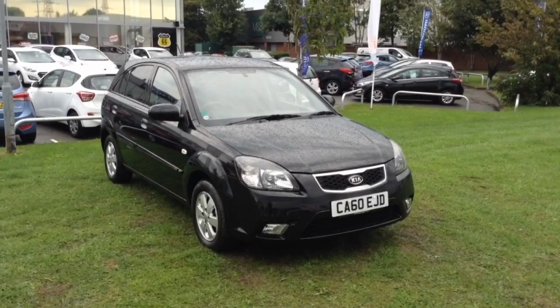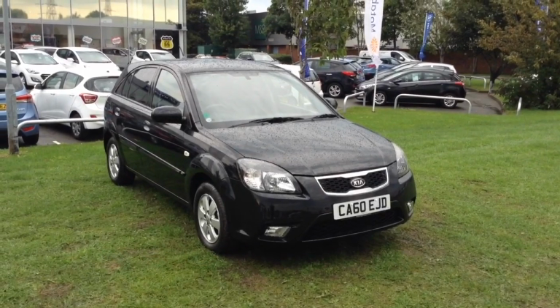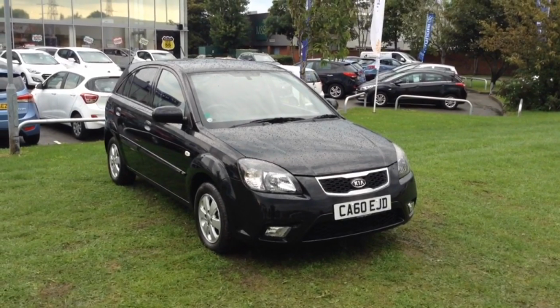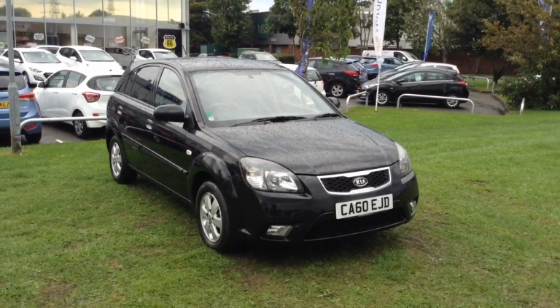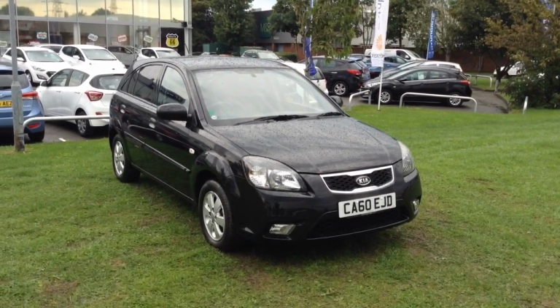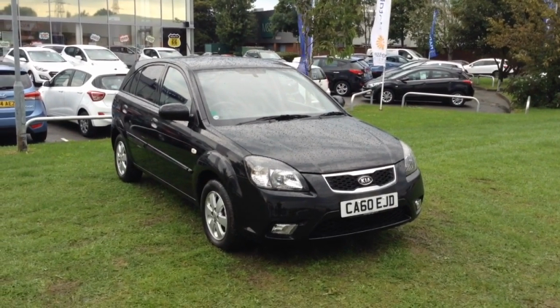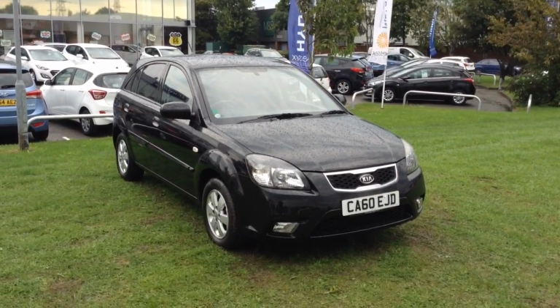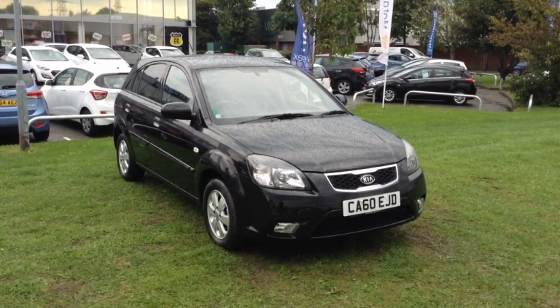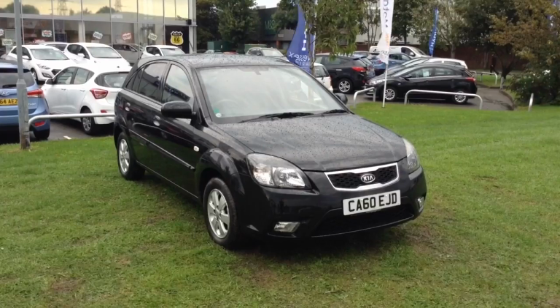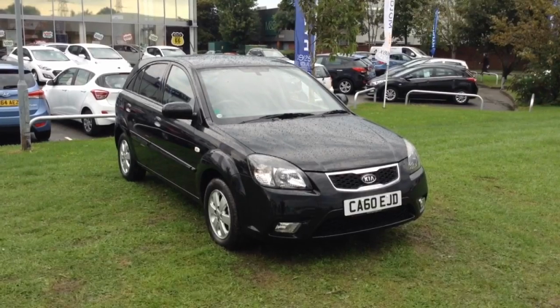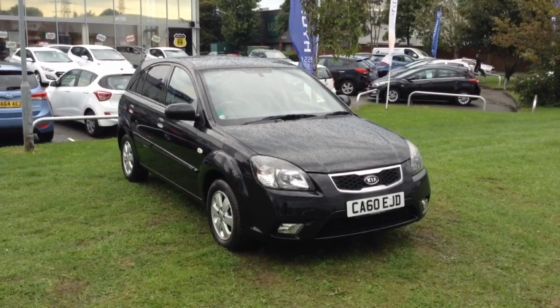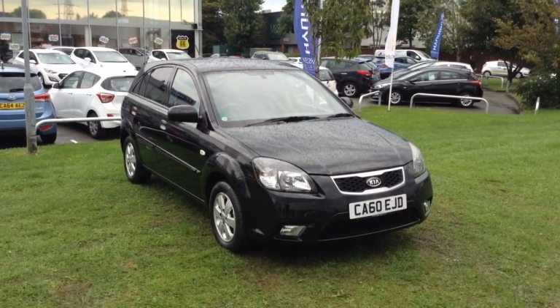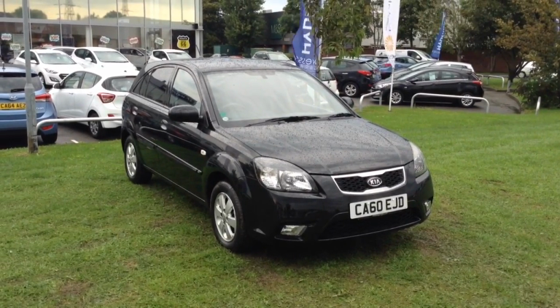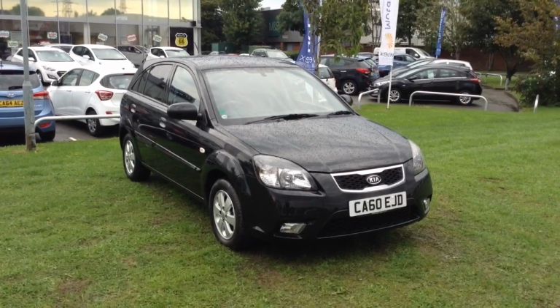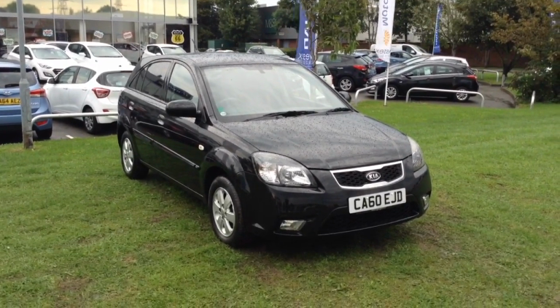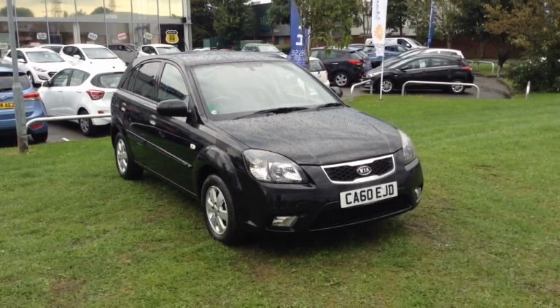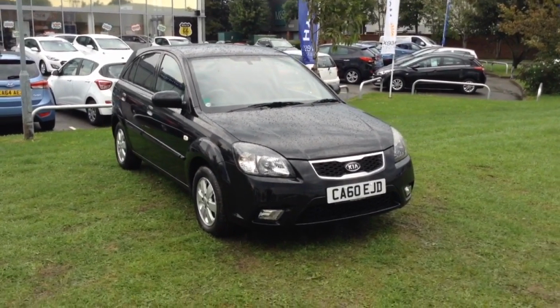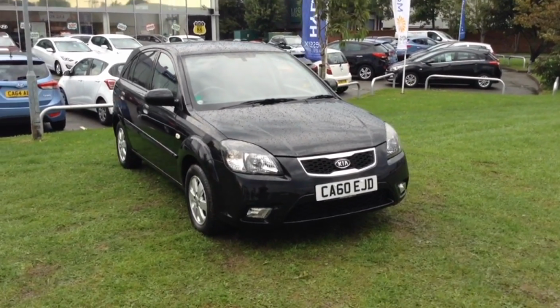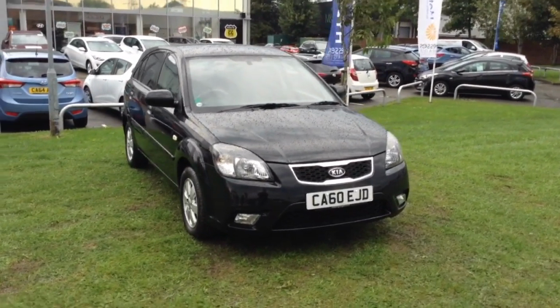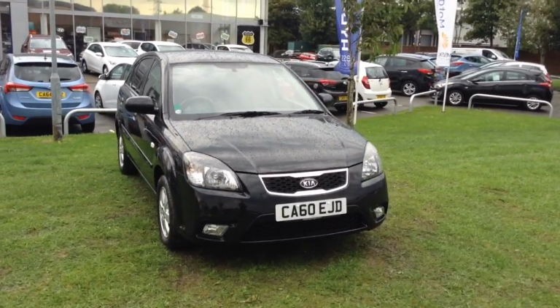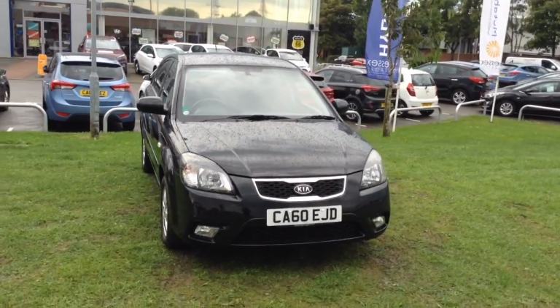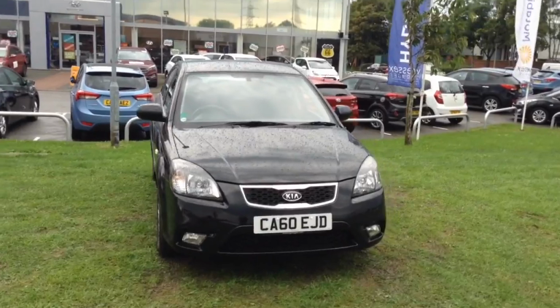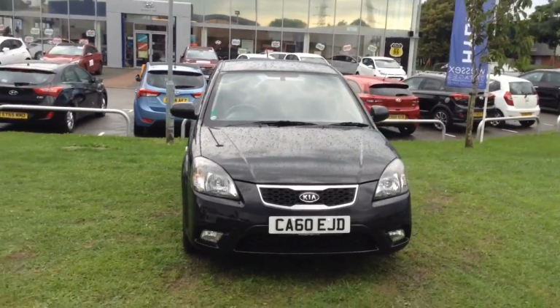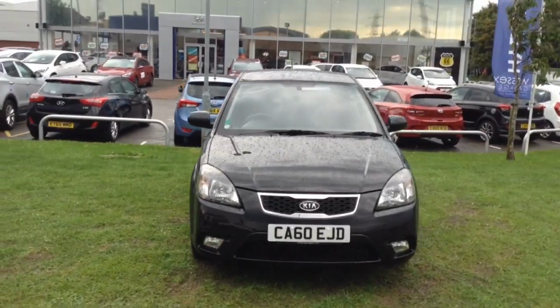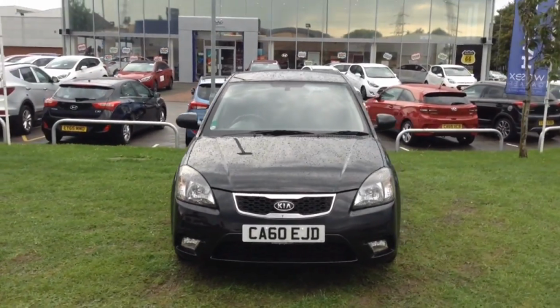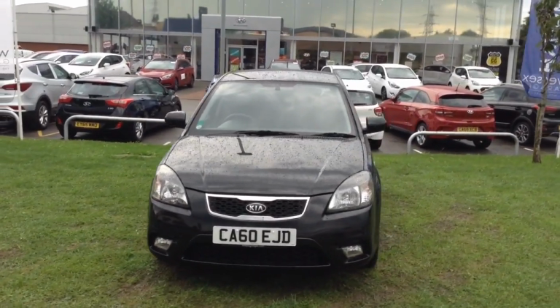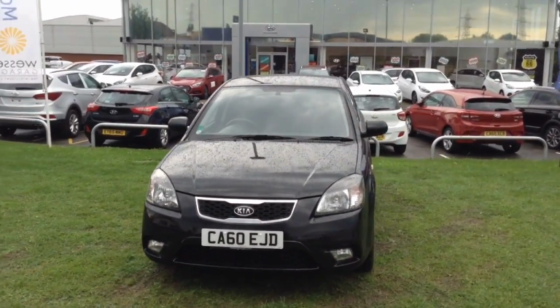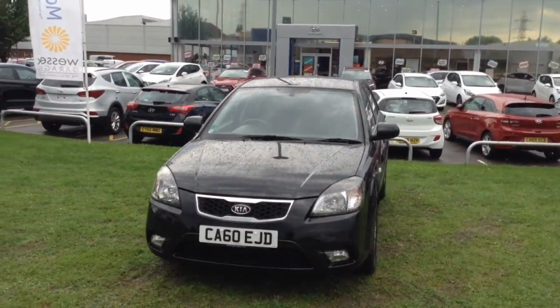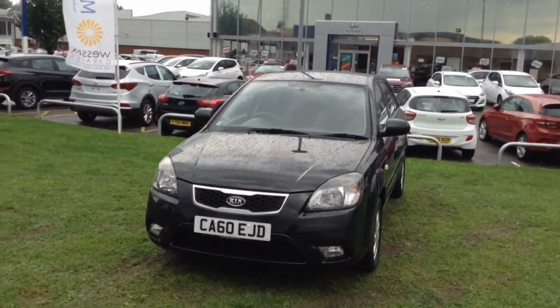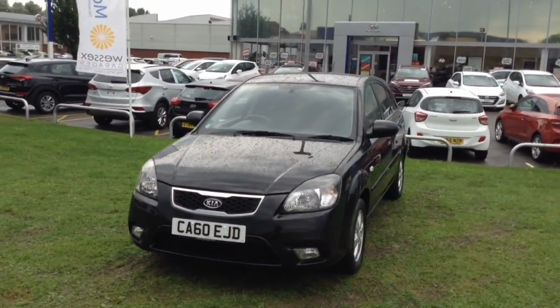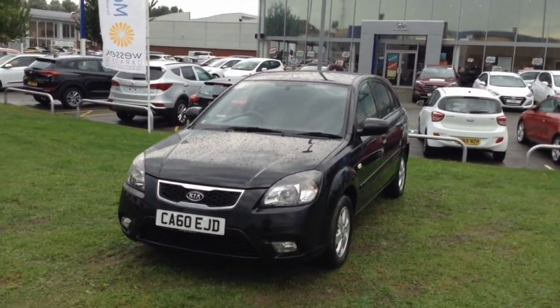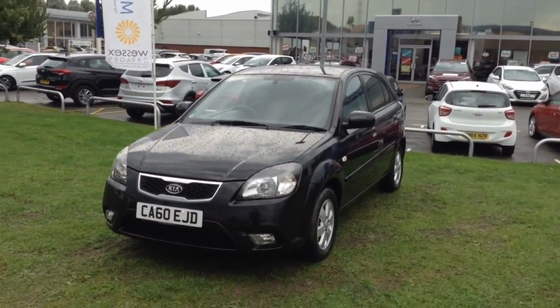Welcome to Wessex Garages in Newport. Today we have for you the Kia Rio 1.5 litre CRDI2 5 door. This vehicle is in black and it's a diesel manual. This vehicle was first registered and has two previous owners.